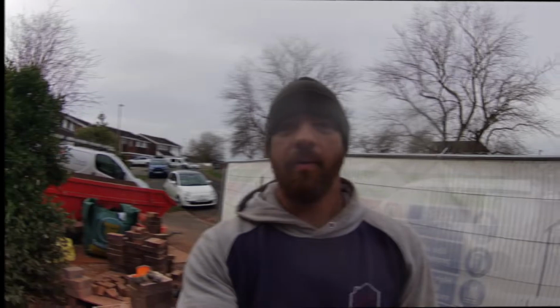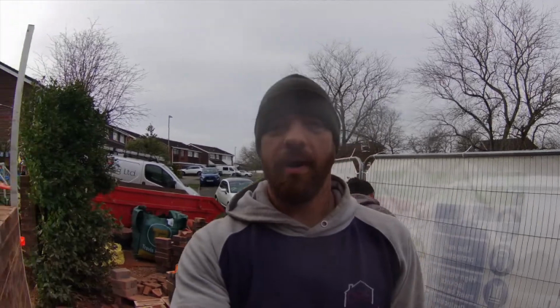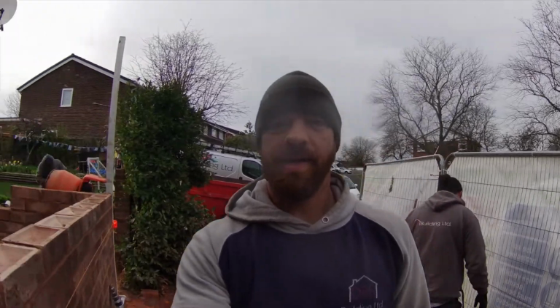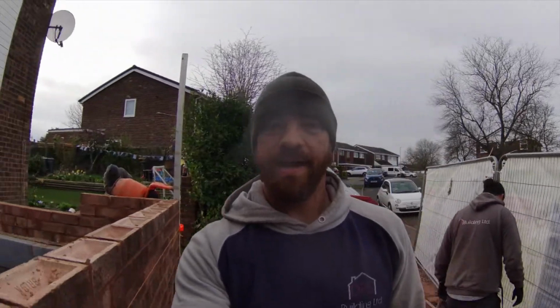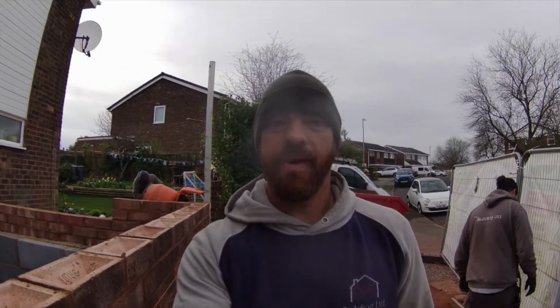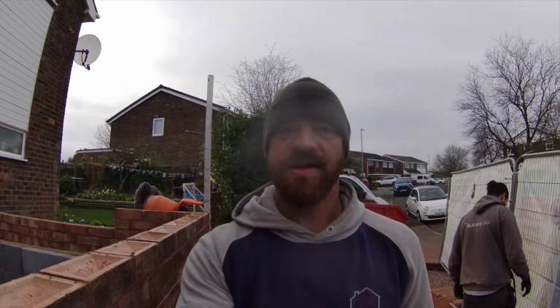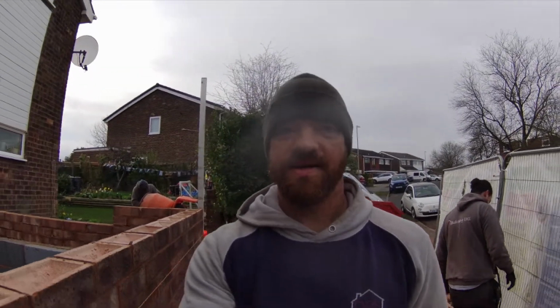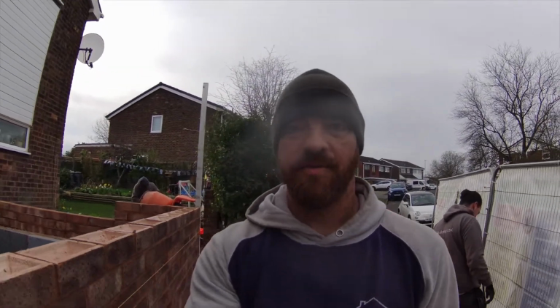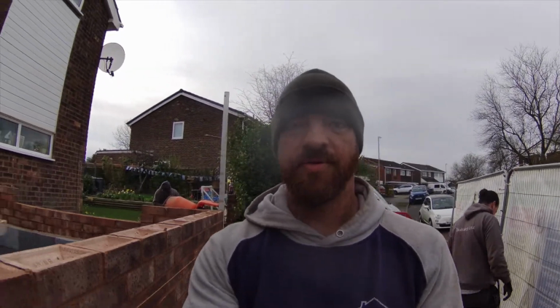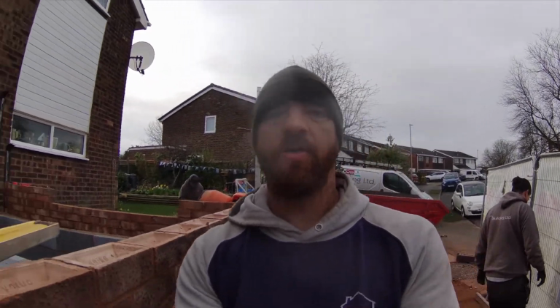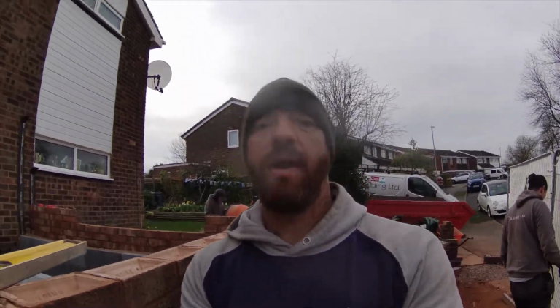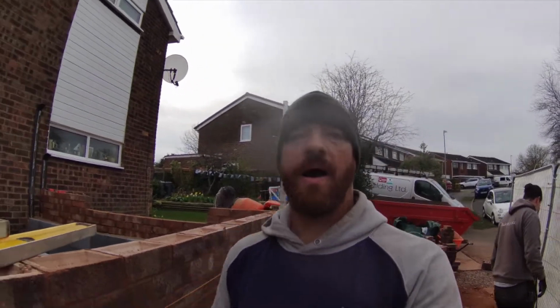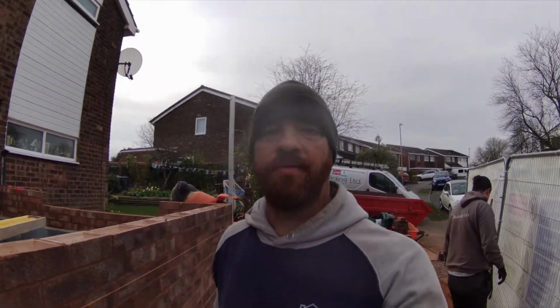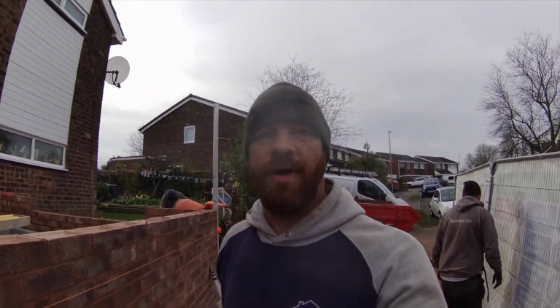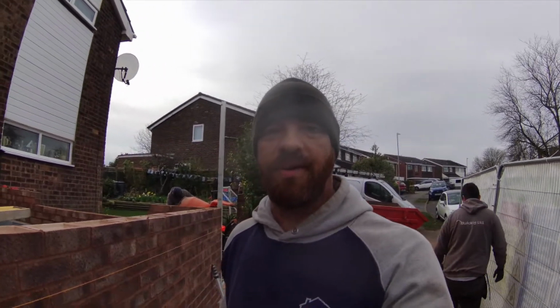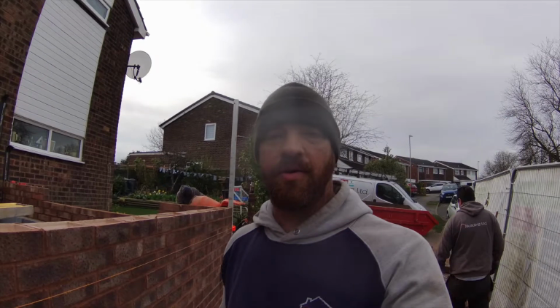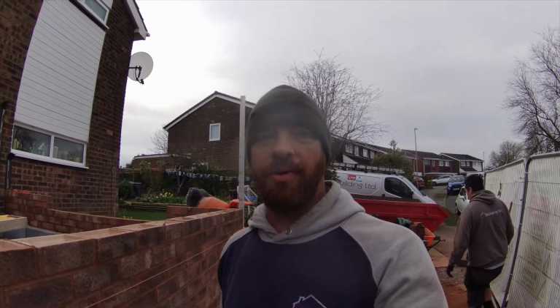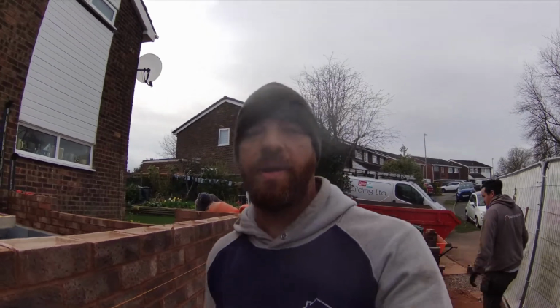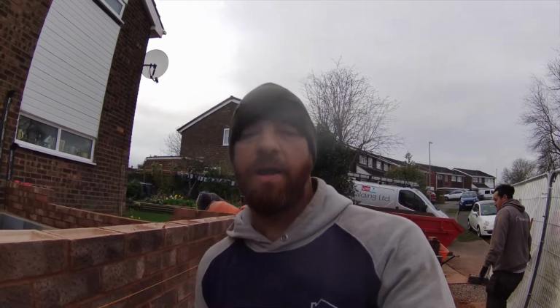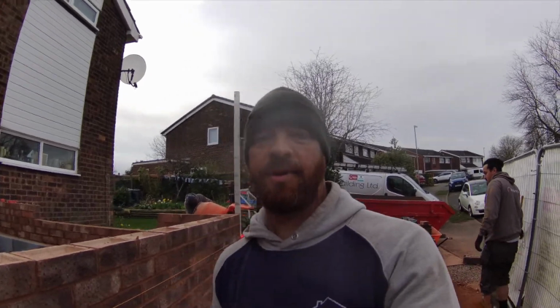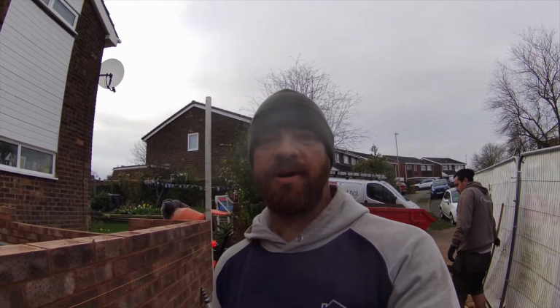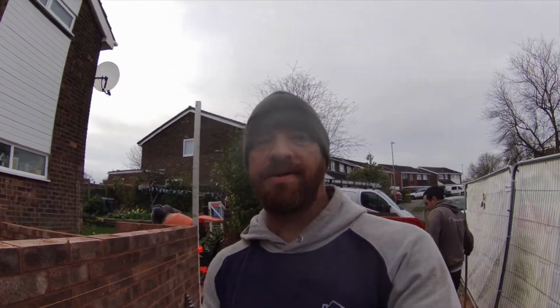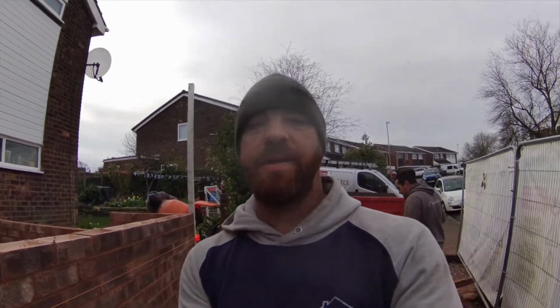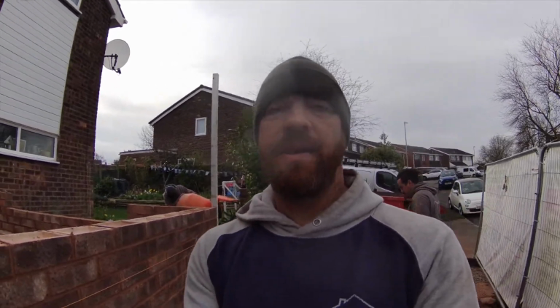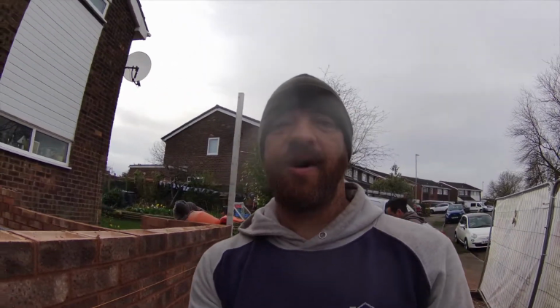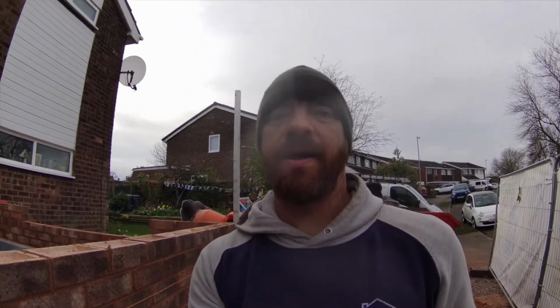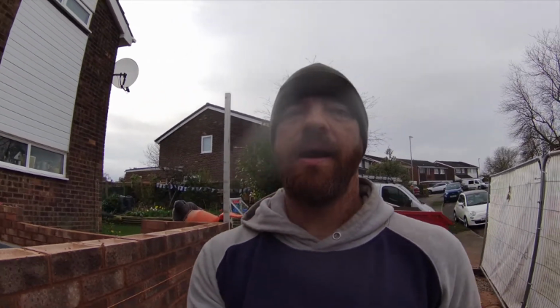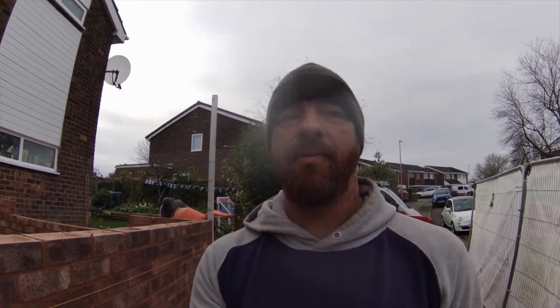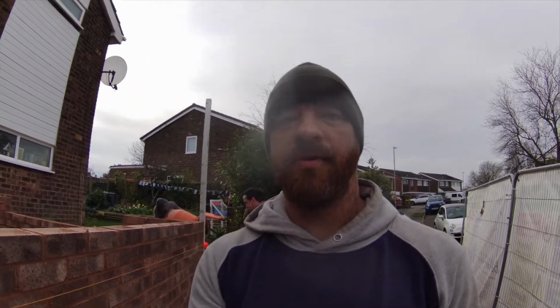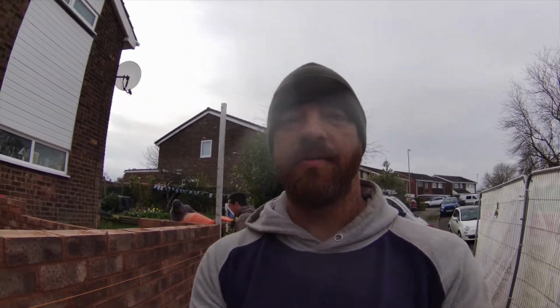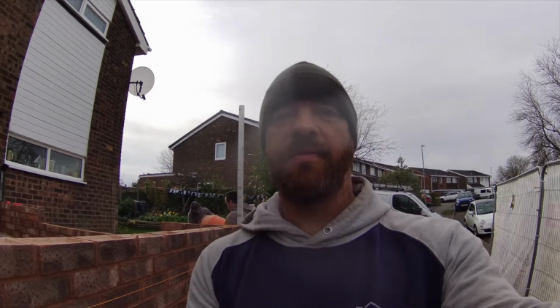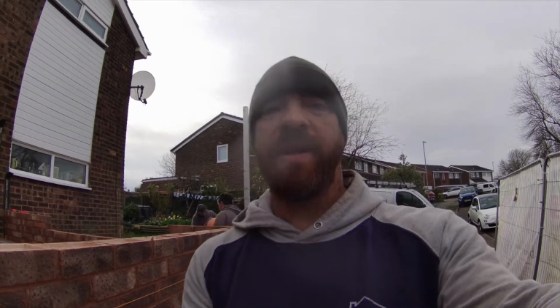We are on day 10 of our side extension in Bromsgrove. I will flip you around so you can have a look at what we are doing. We are going to be bricklaying today — it's Friday and we are looking forward to a break at the weekend.